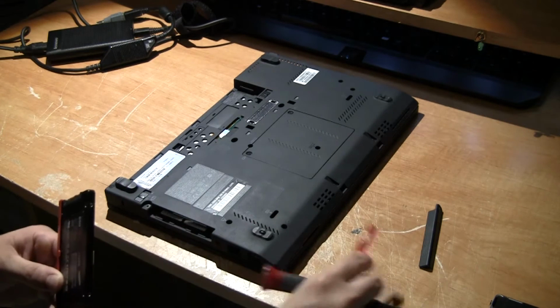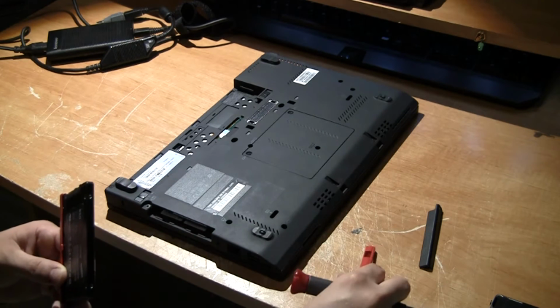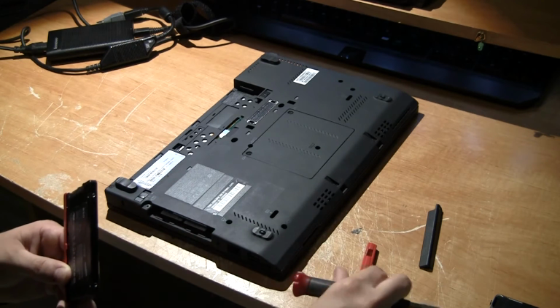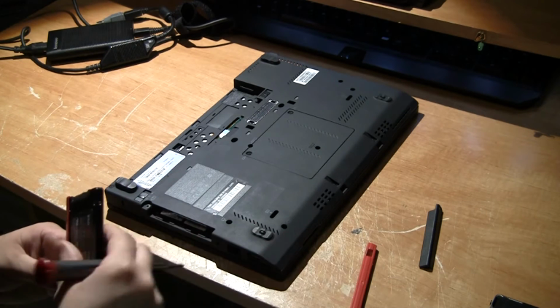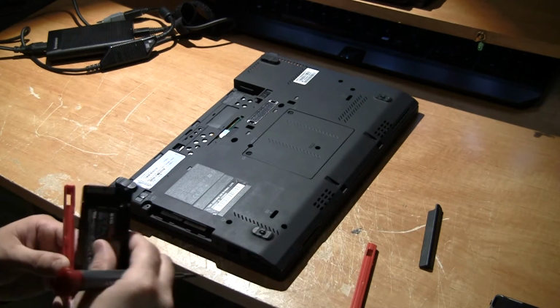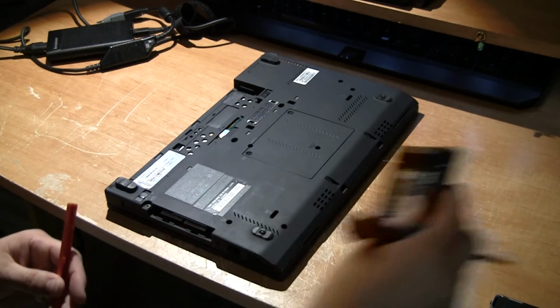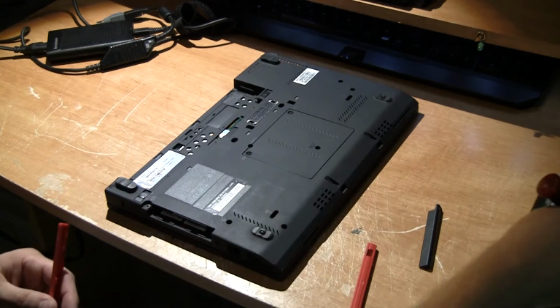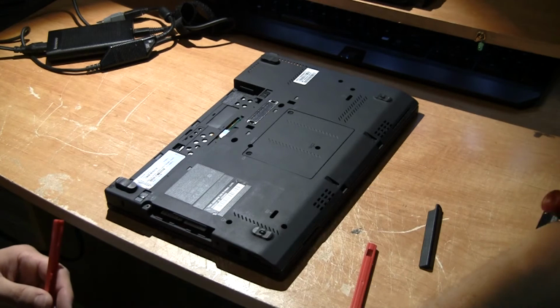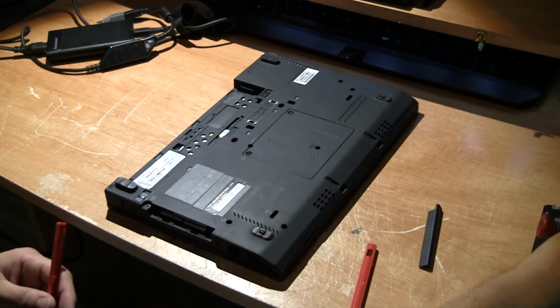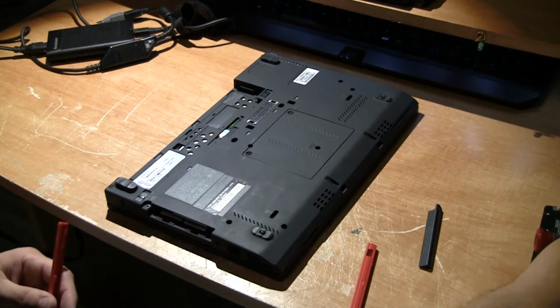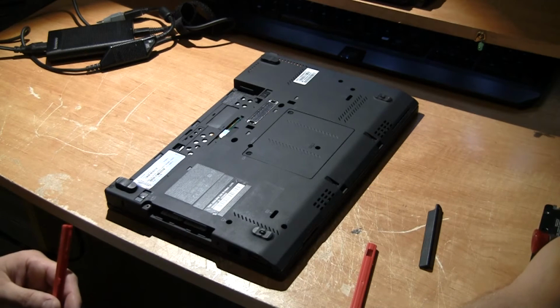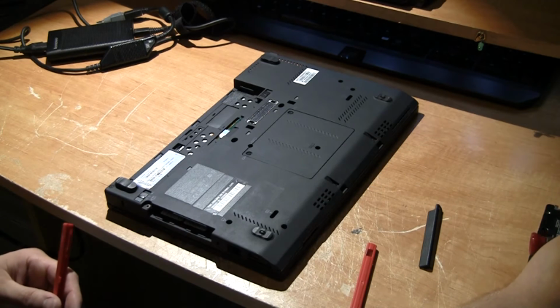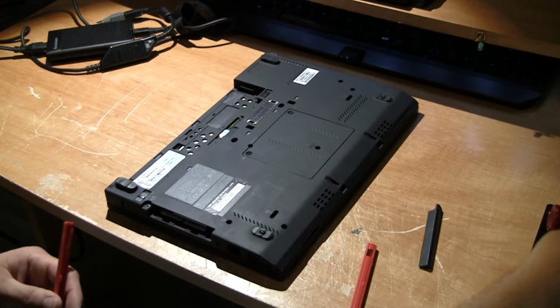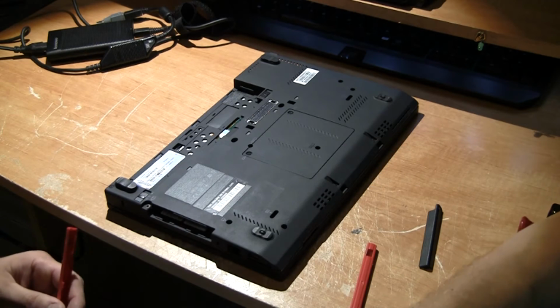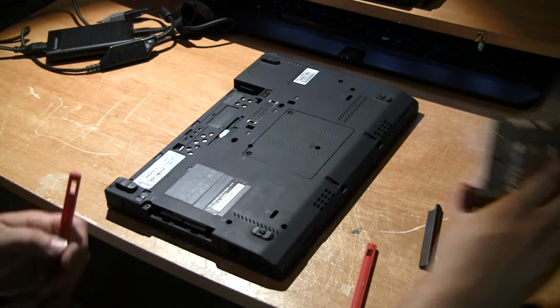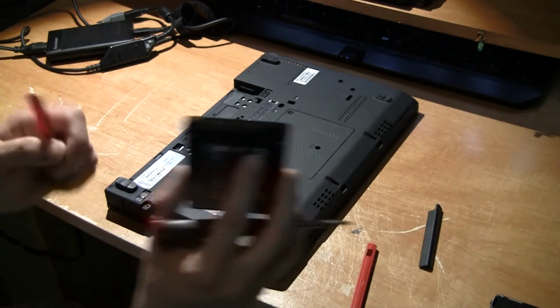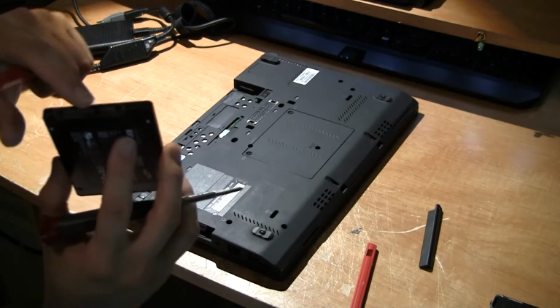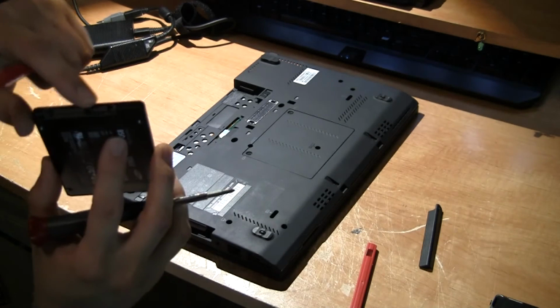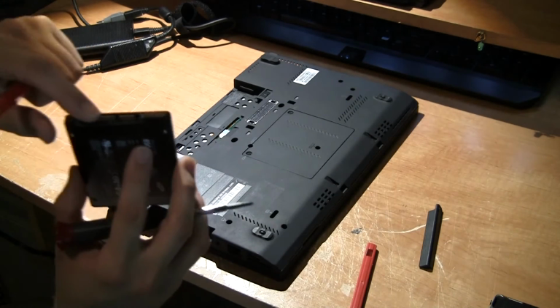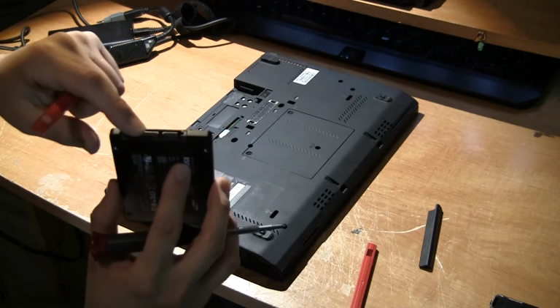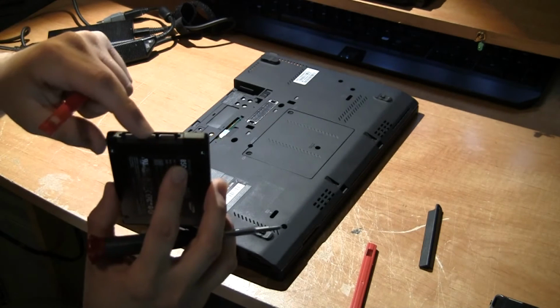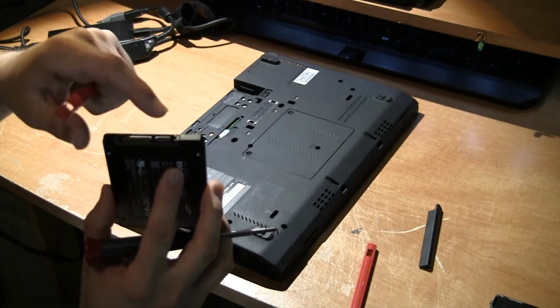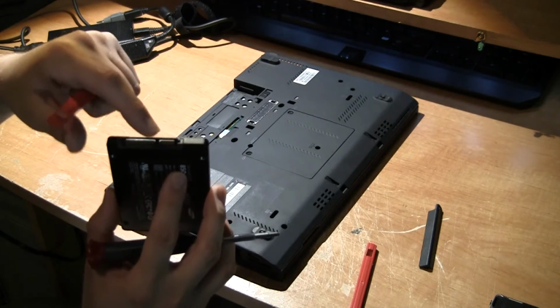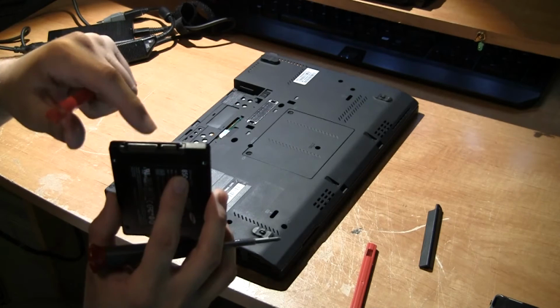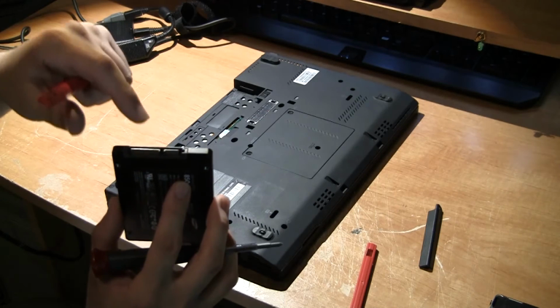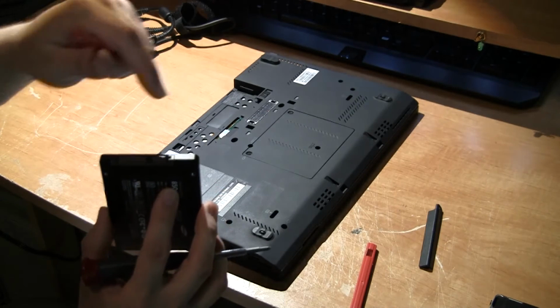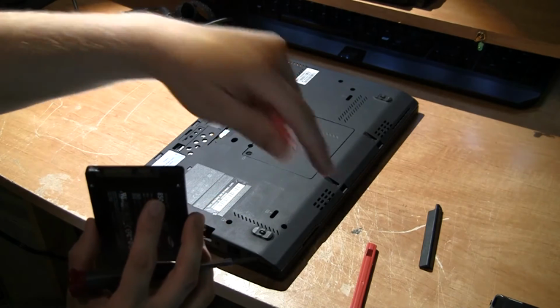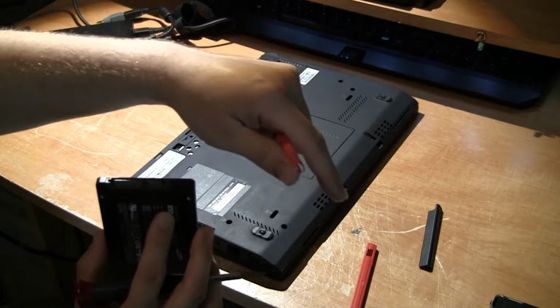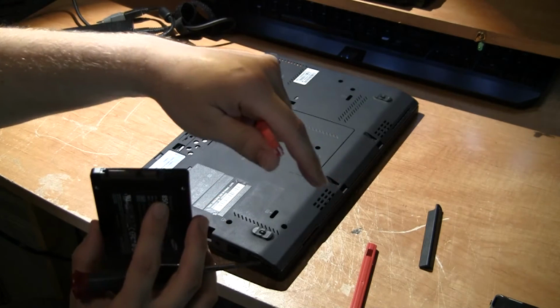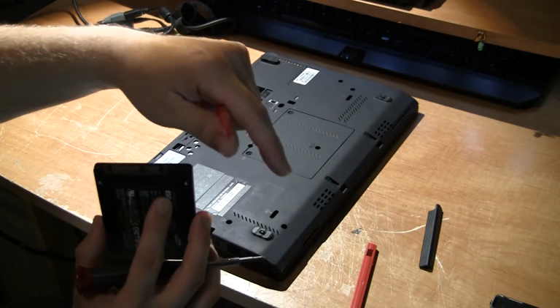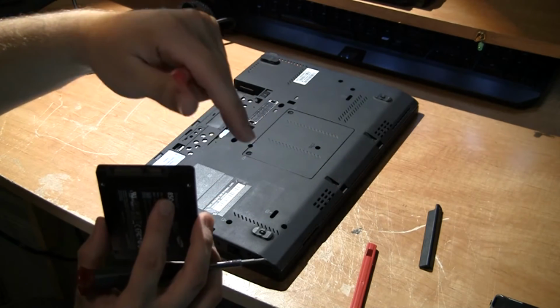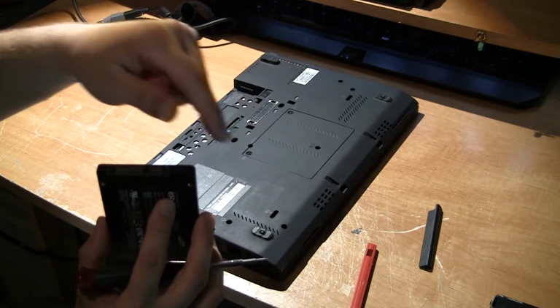You want to take off the little plastic tips. You want to pay attention to the orientation of the hard drive so you know how to line up the replacement.